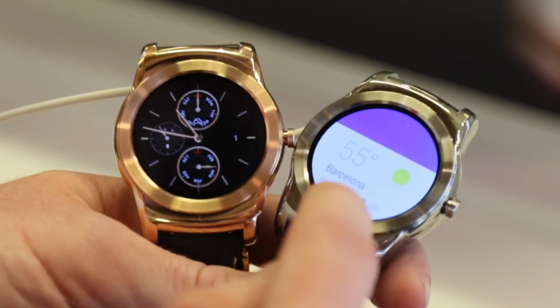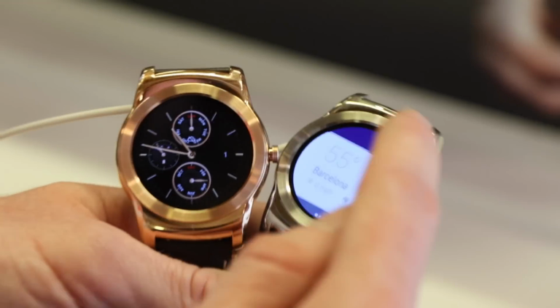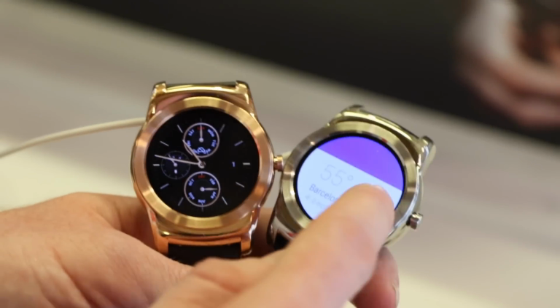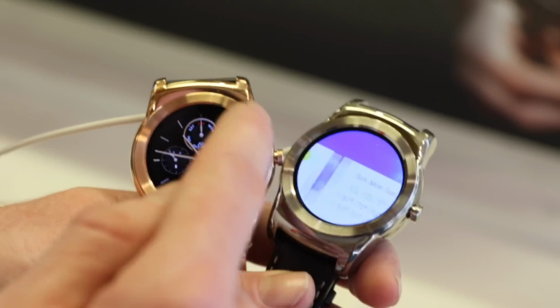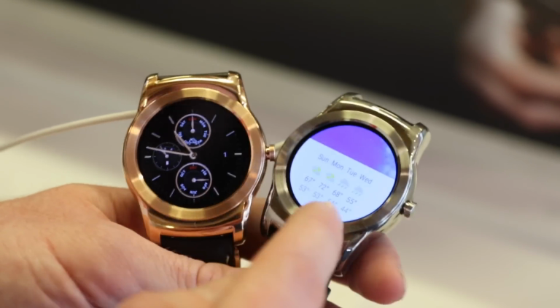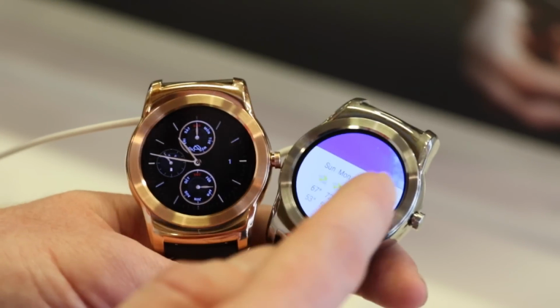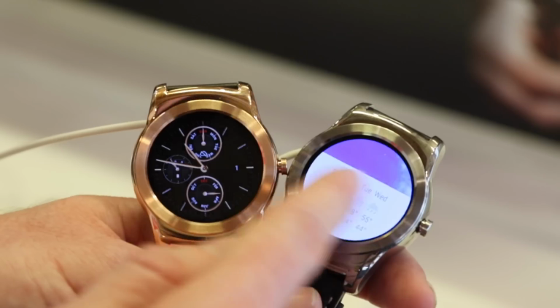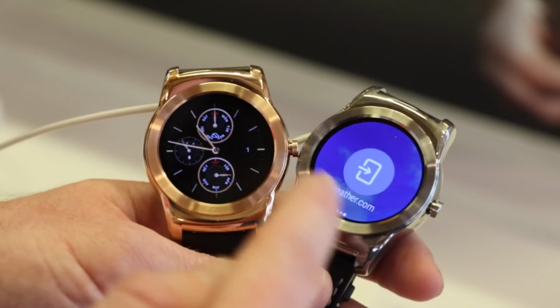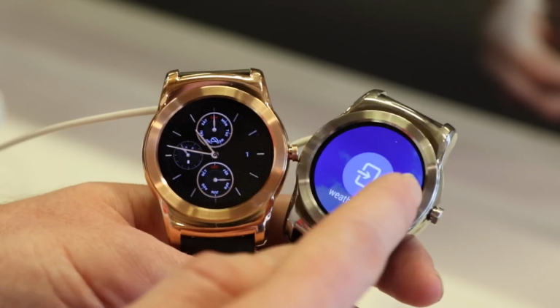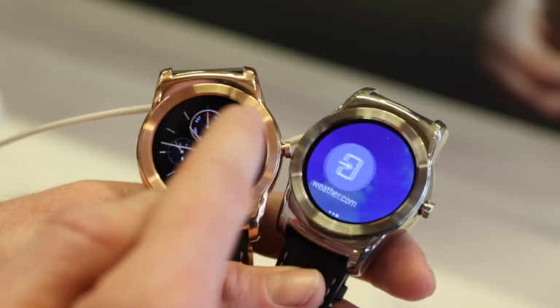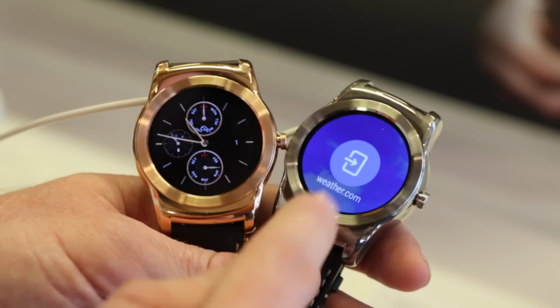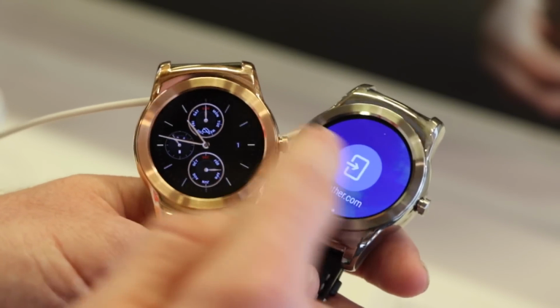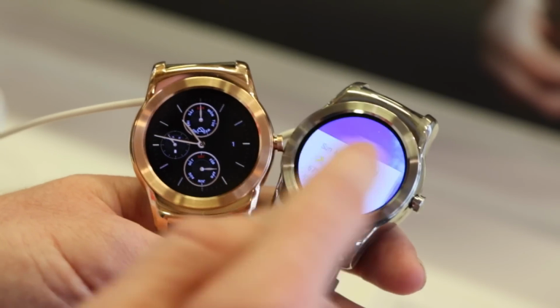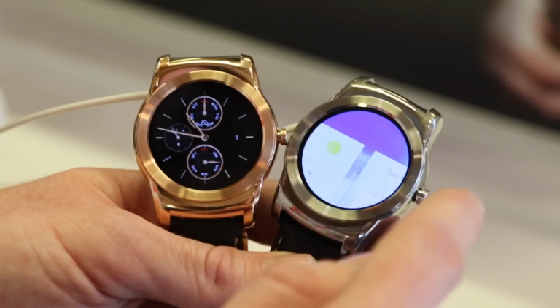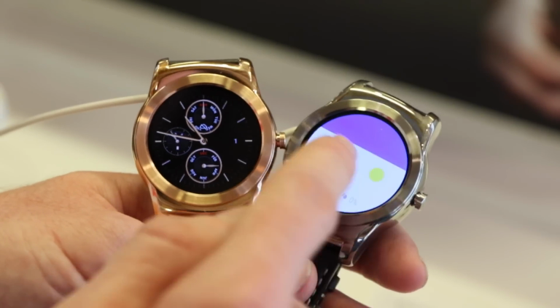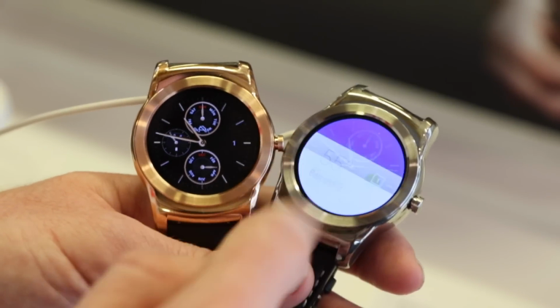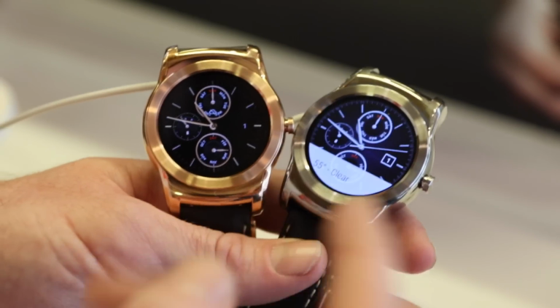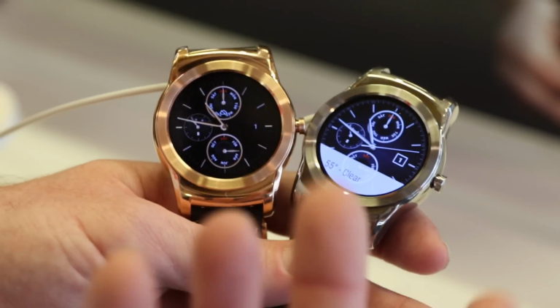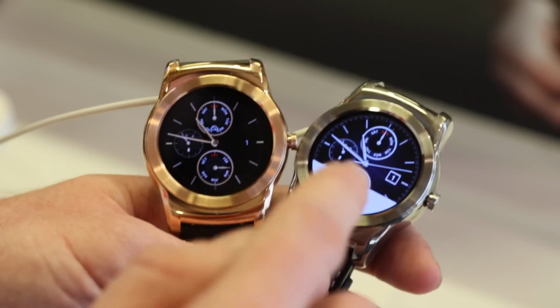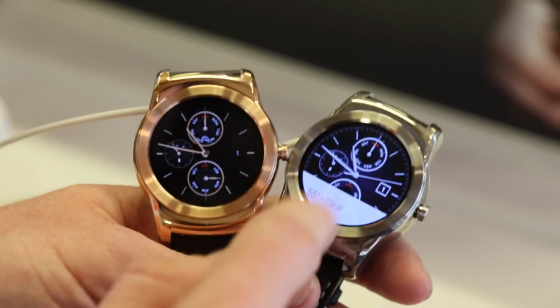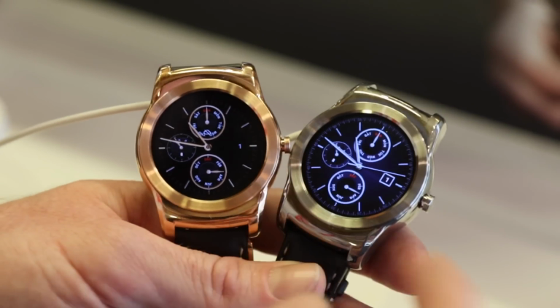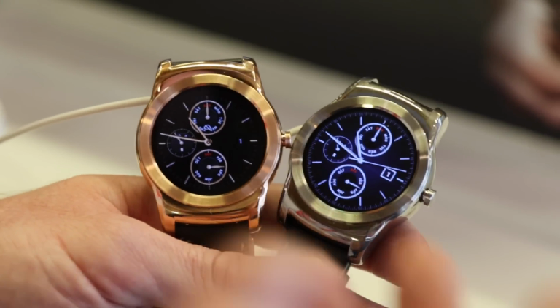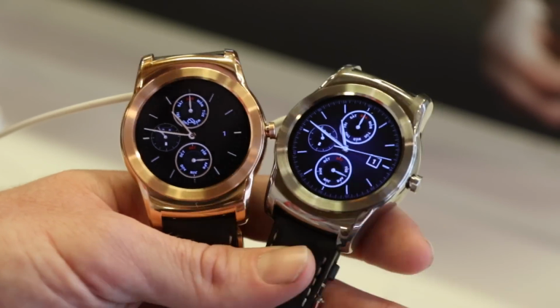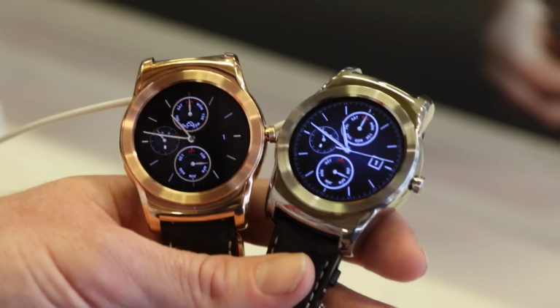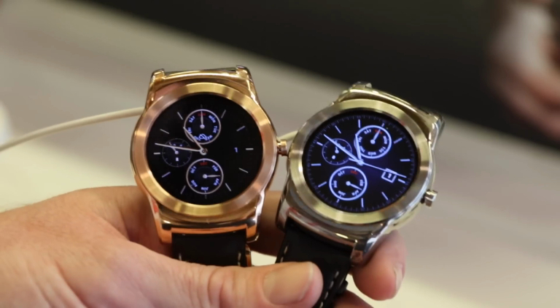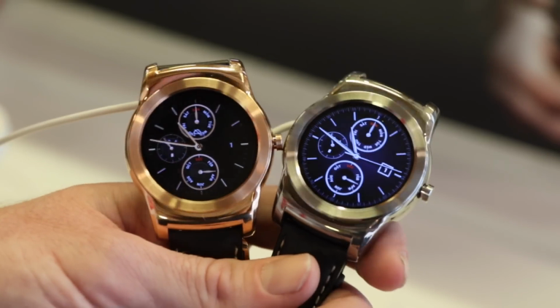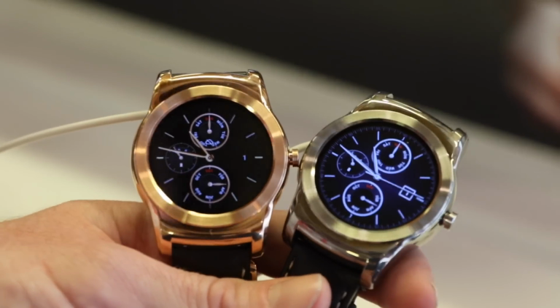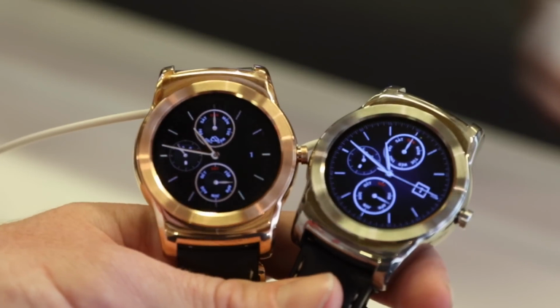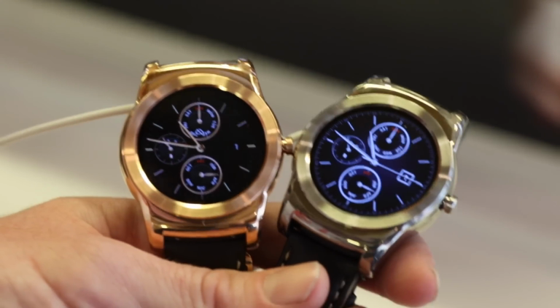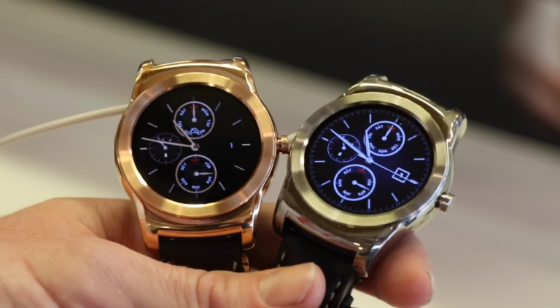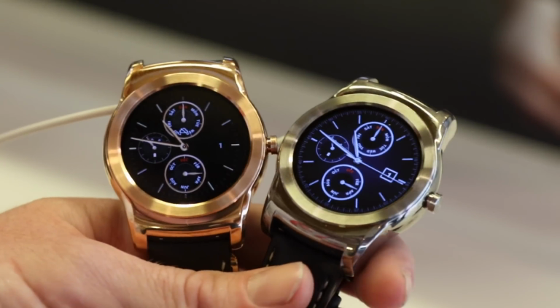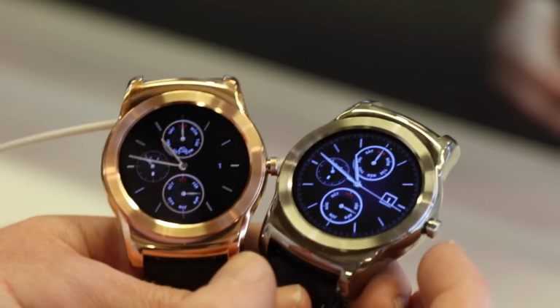Everything you would already know from Android Wear — nothing different in terms of interface — although there is an LTE version running a custom-based version of WebOS, which we'll show you in a minute.